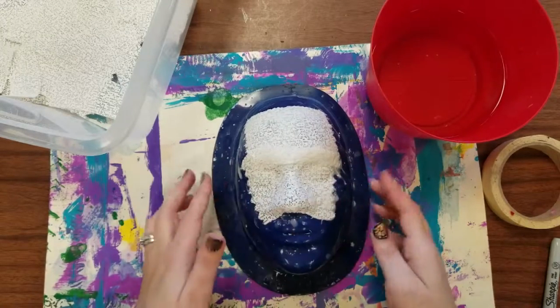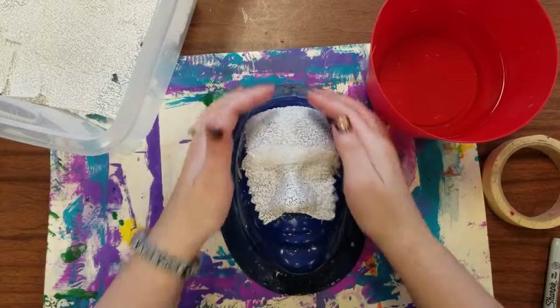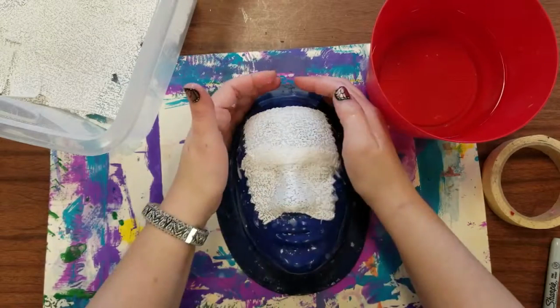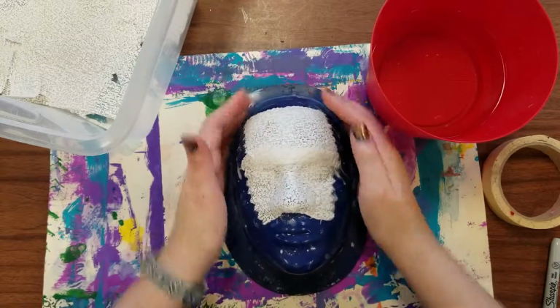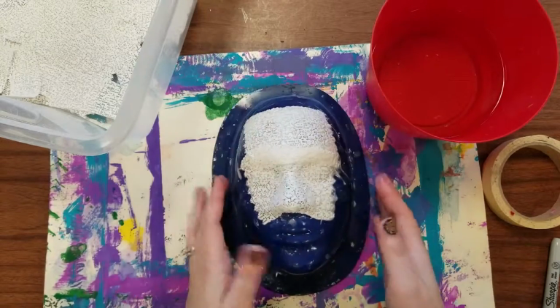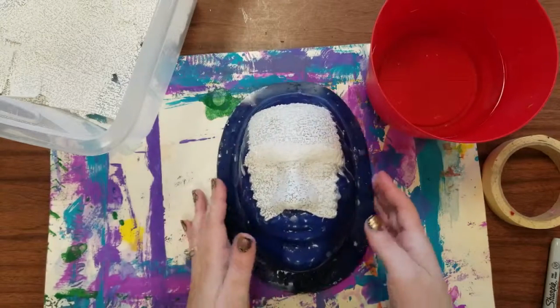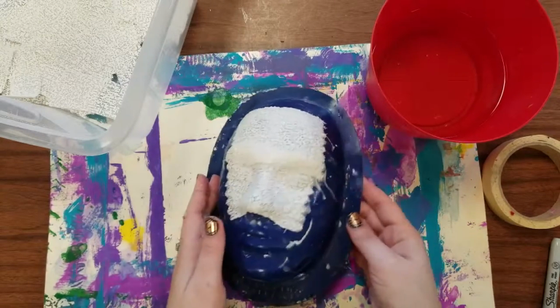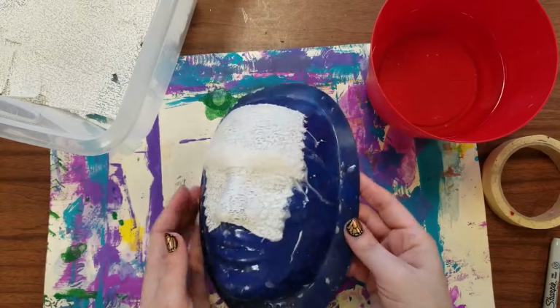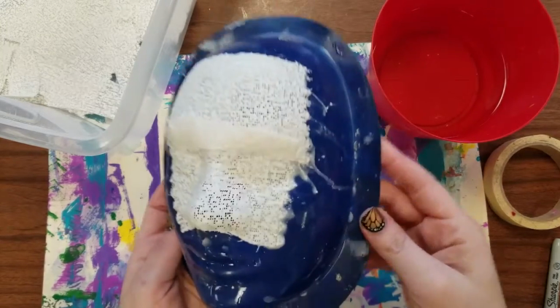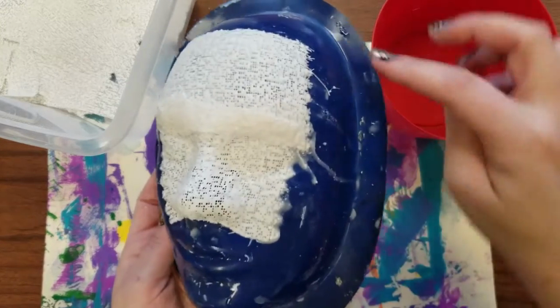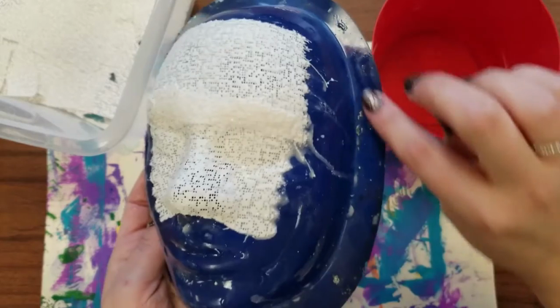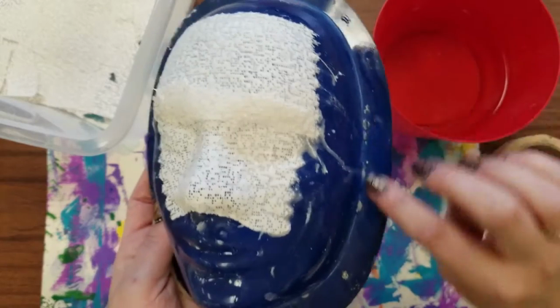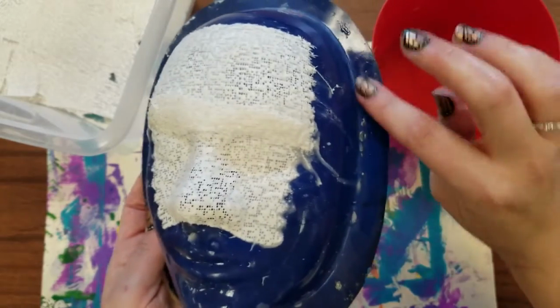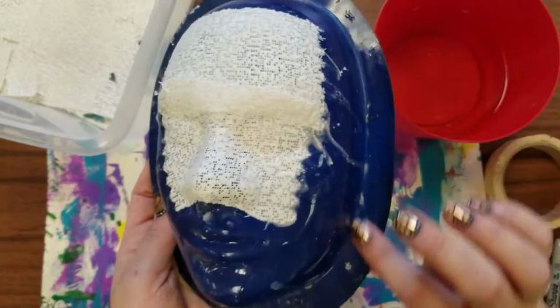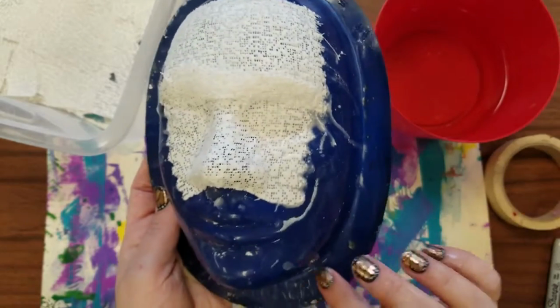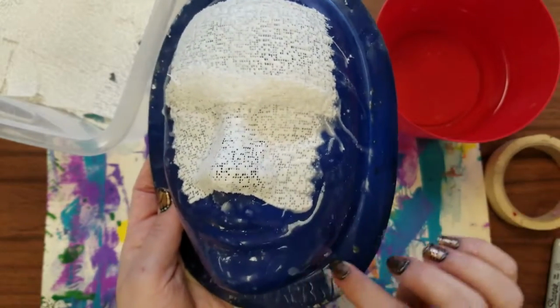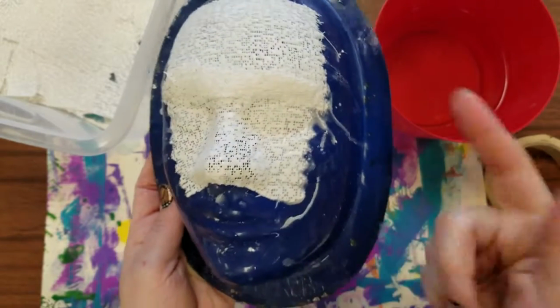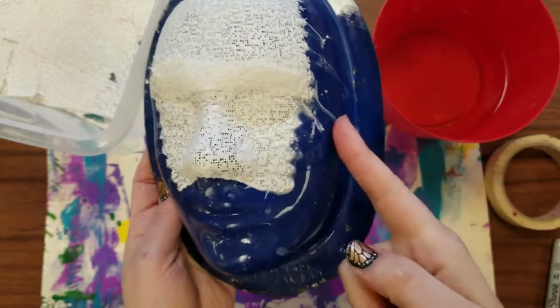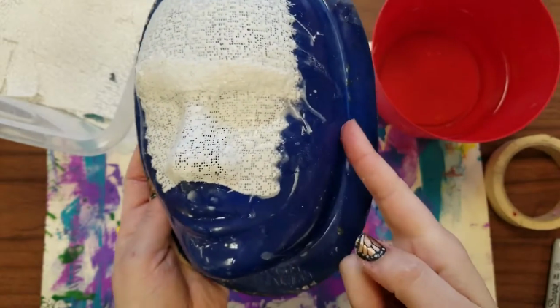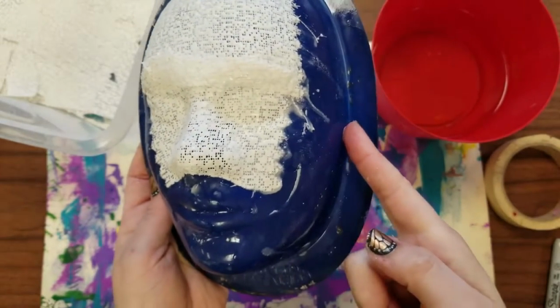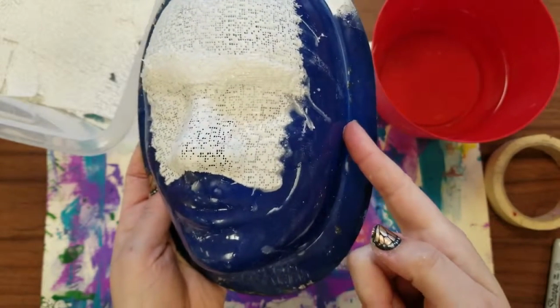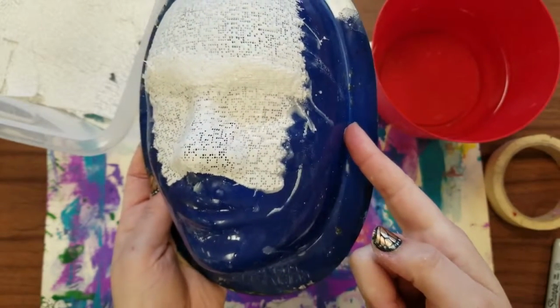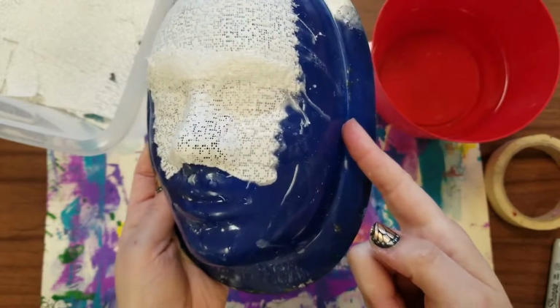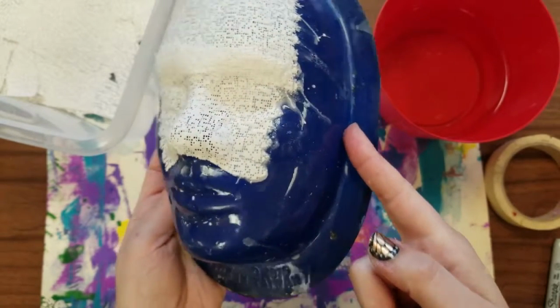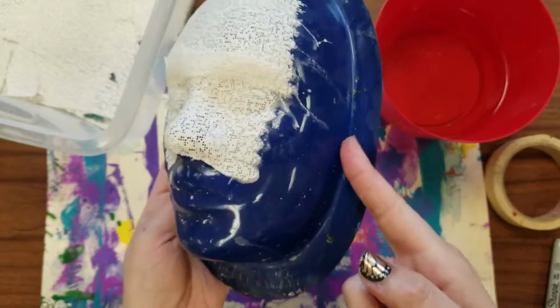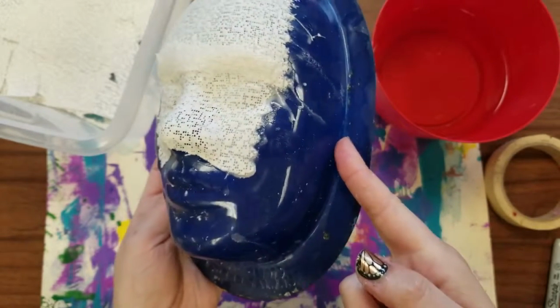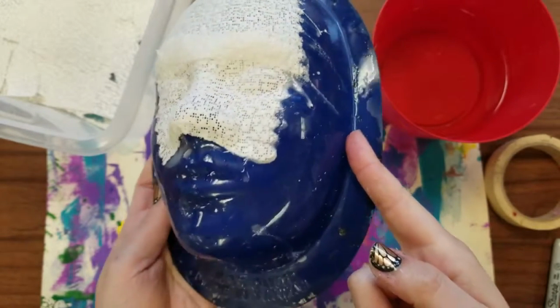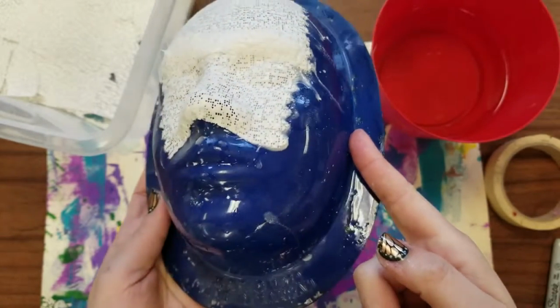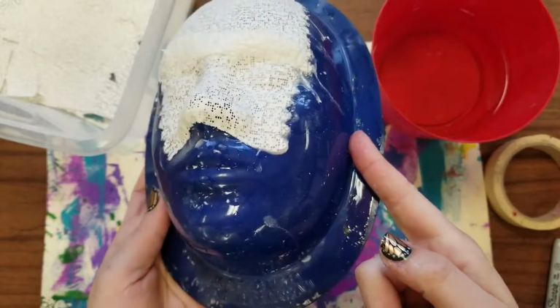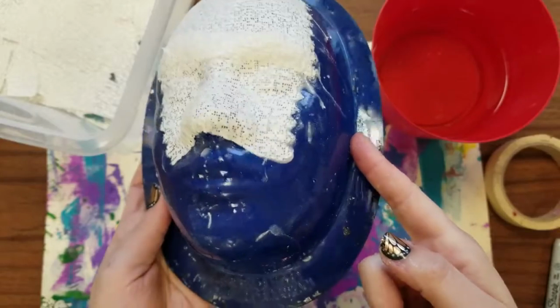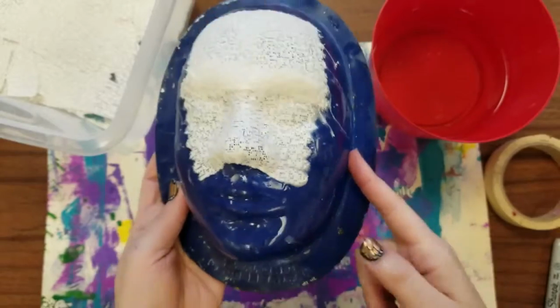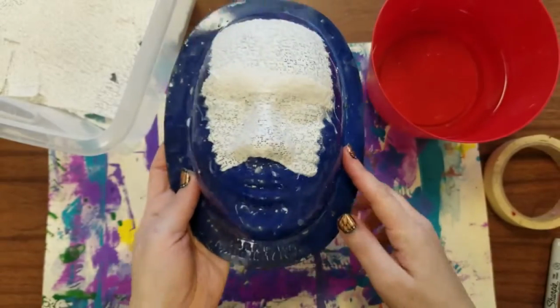You're going to cover all the way except for this strip right here — you want to get down to this side, this little joint, and then you're going to stop.